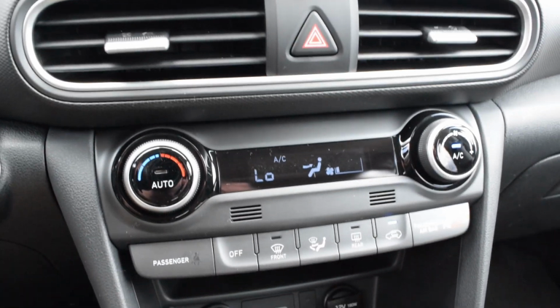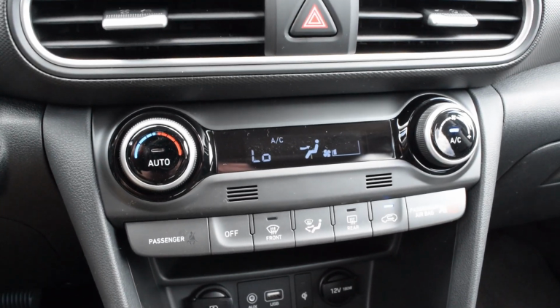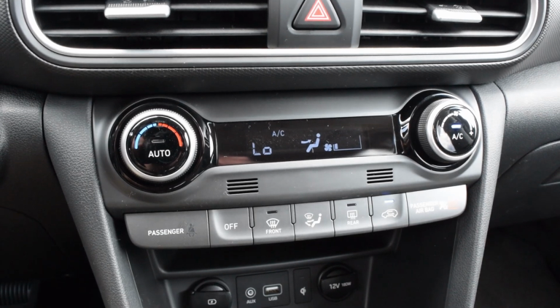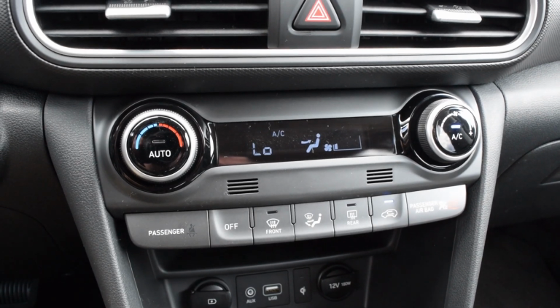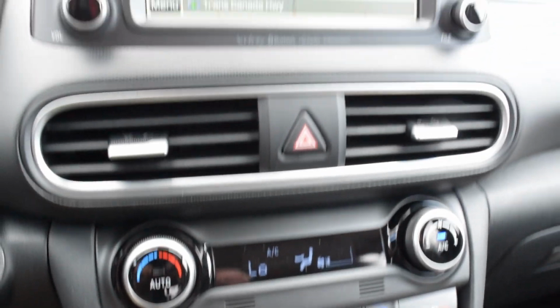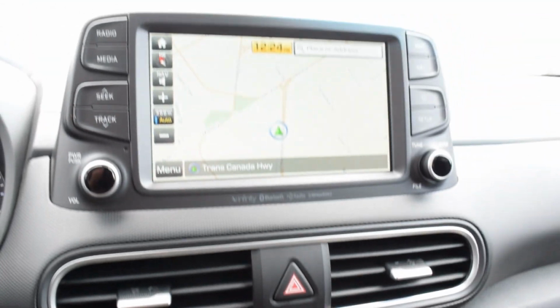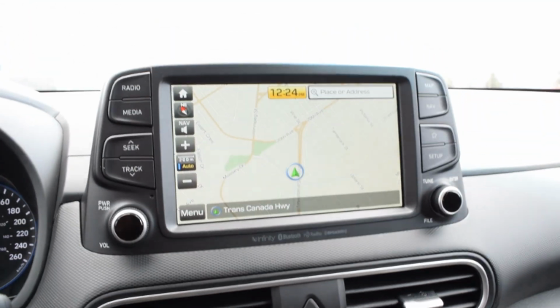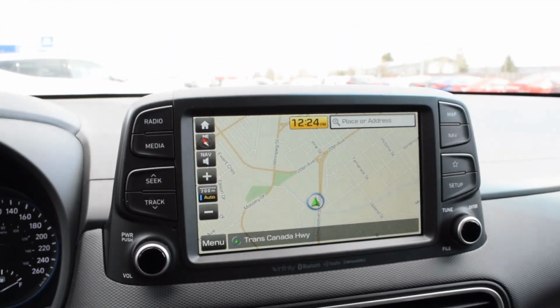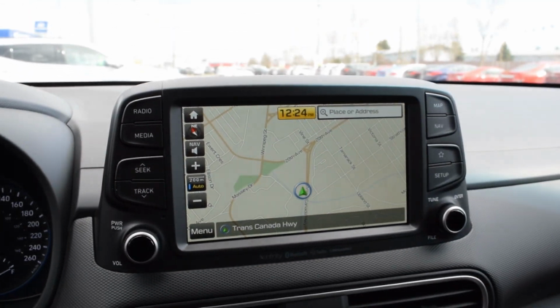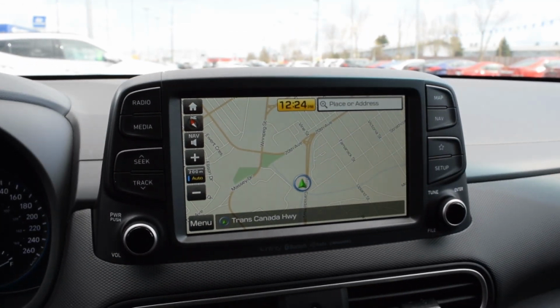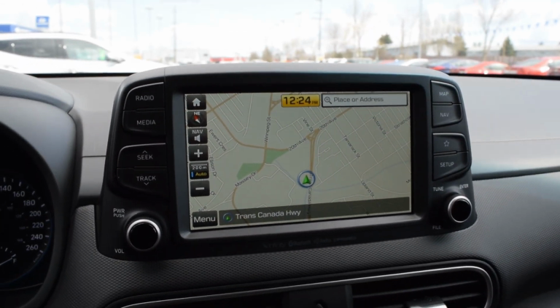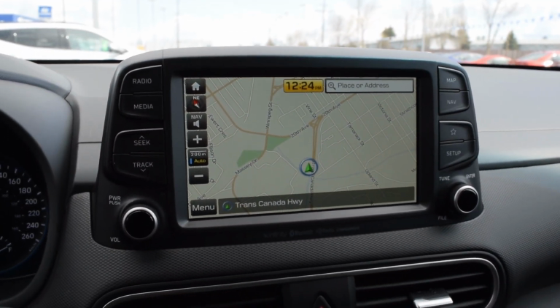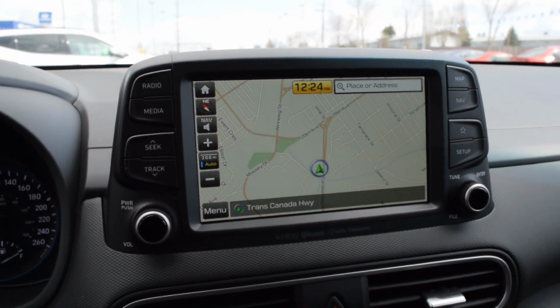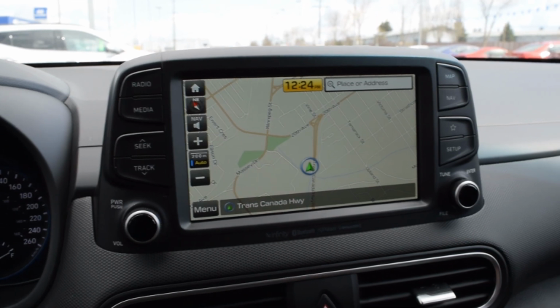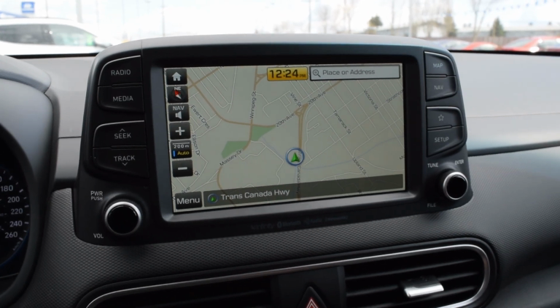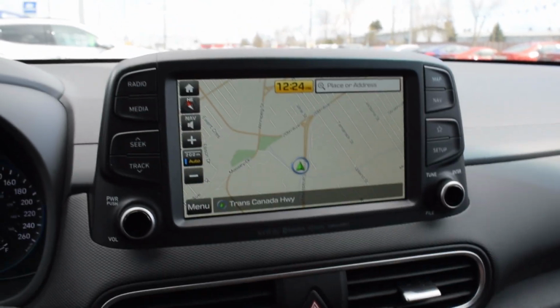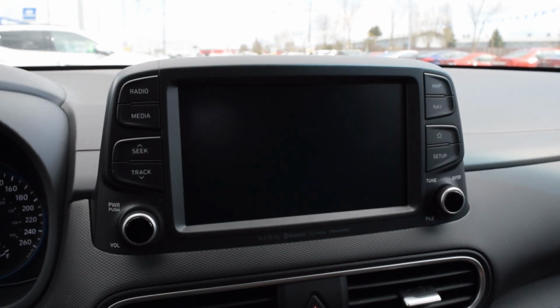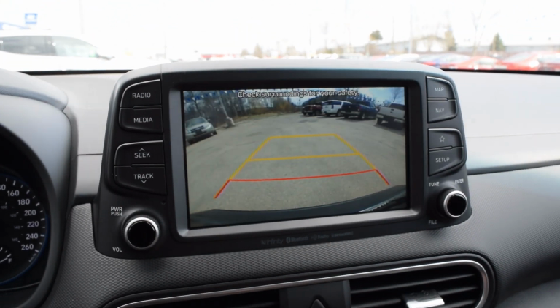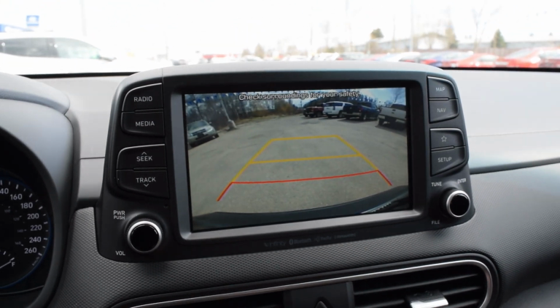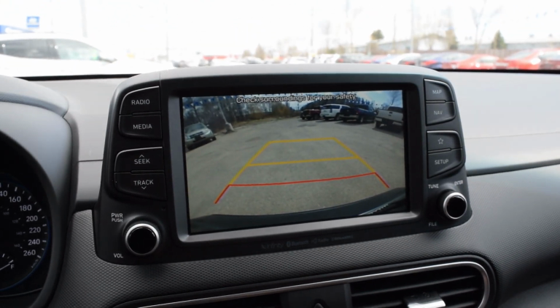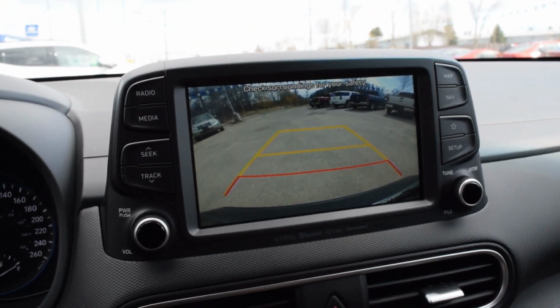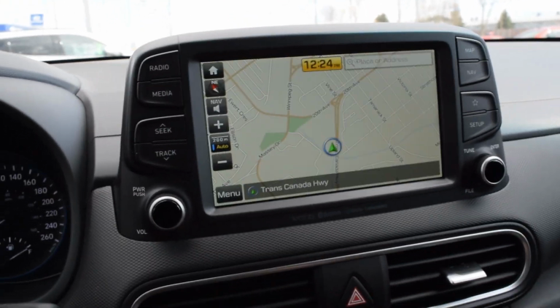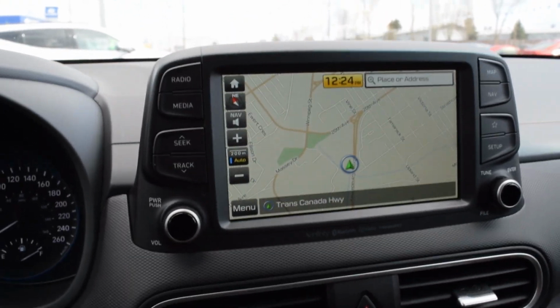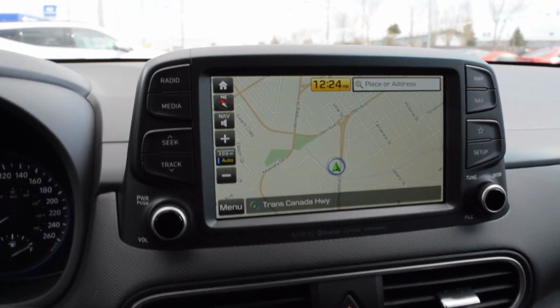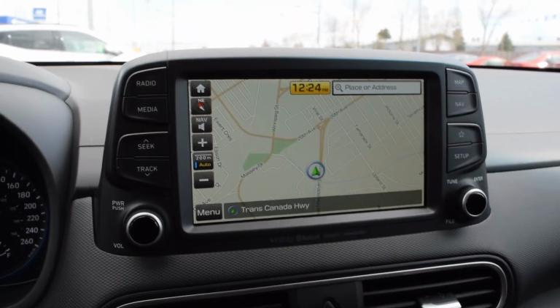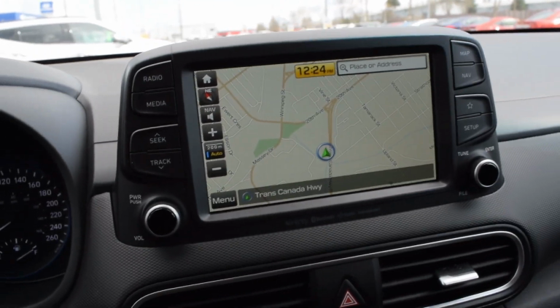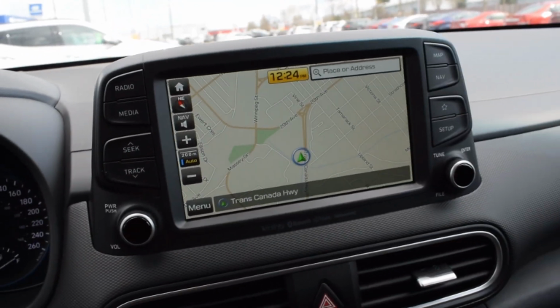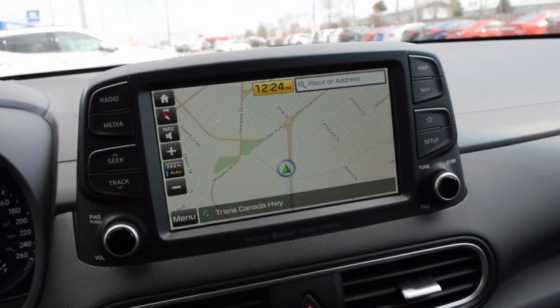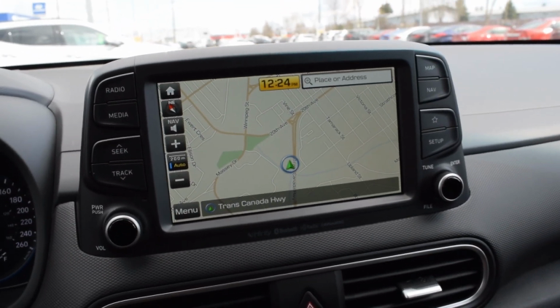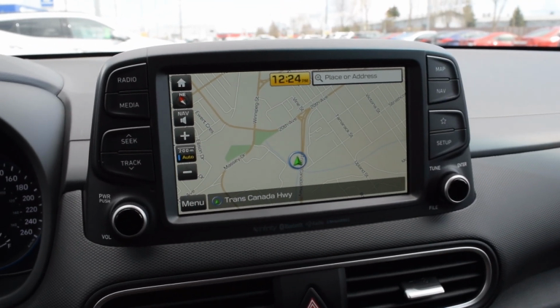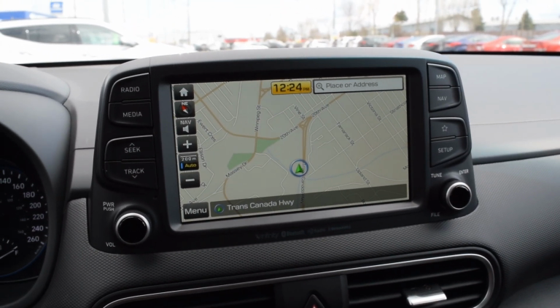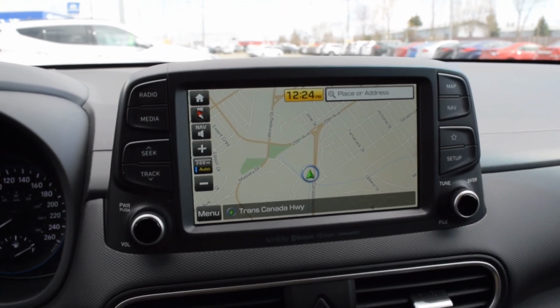Above it temperature controls, and this does come with navigation and it's a touchscreen display that's seven inches. When you go in reverse you have a backup cam. And this vehicle, like most of them, does come with Apple CarPlay and Android Auto.